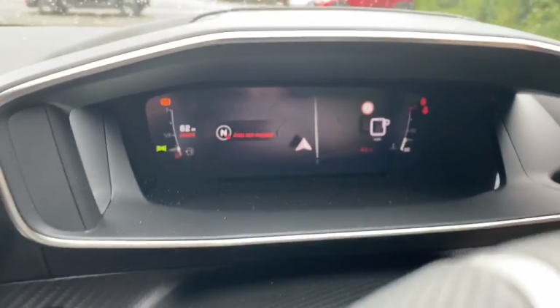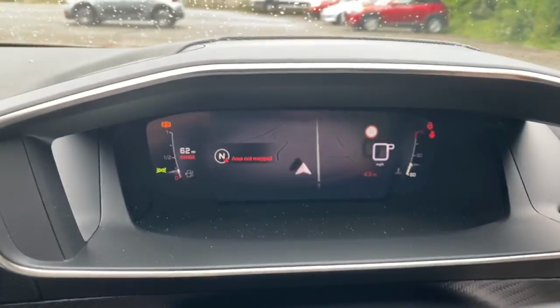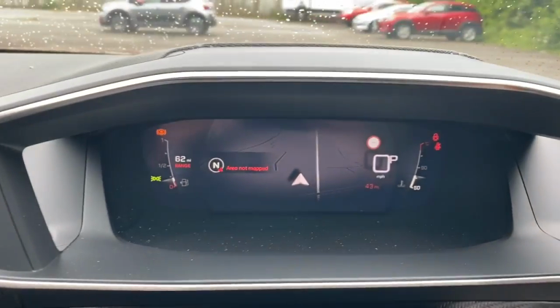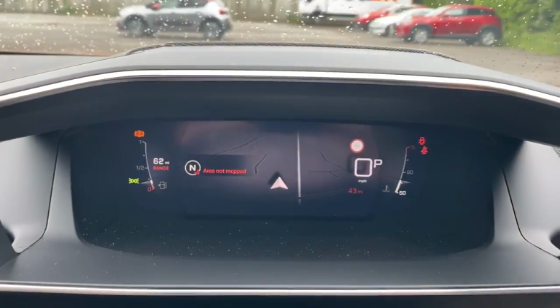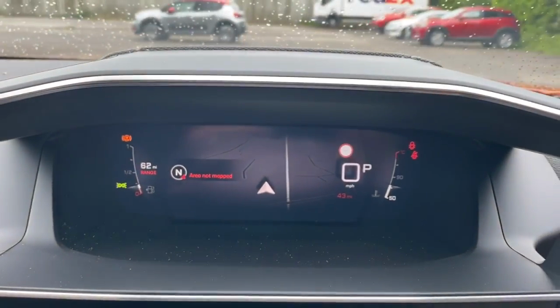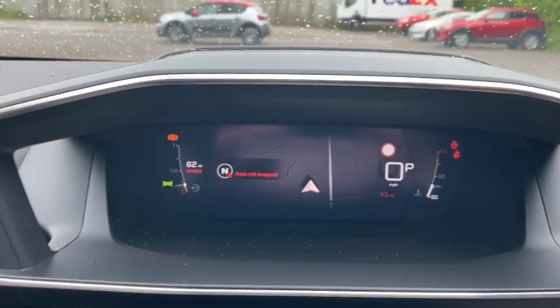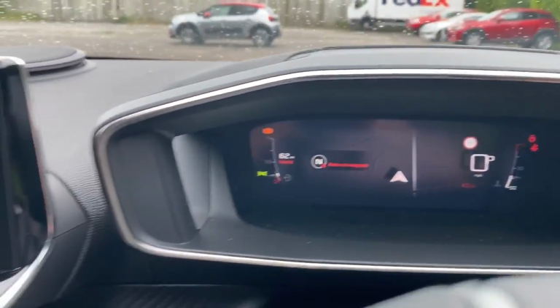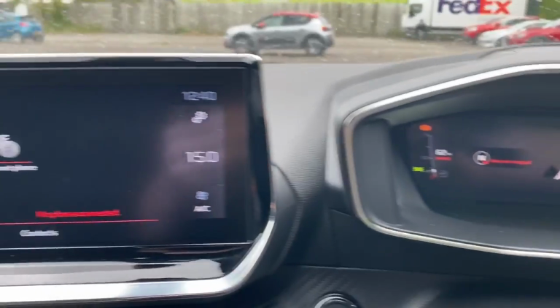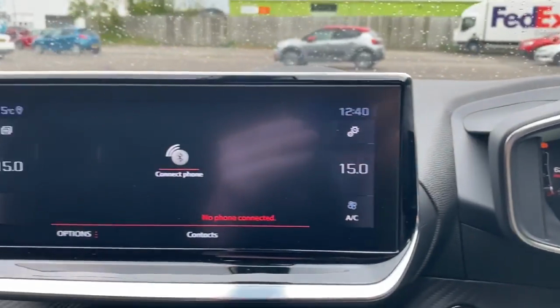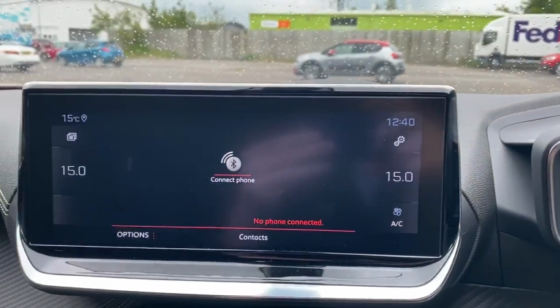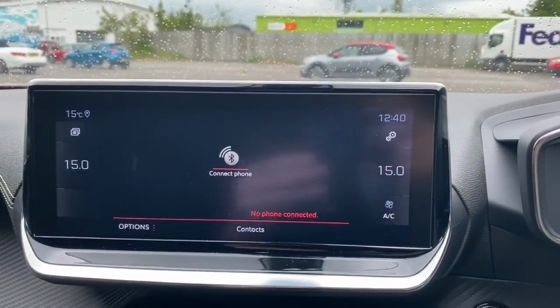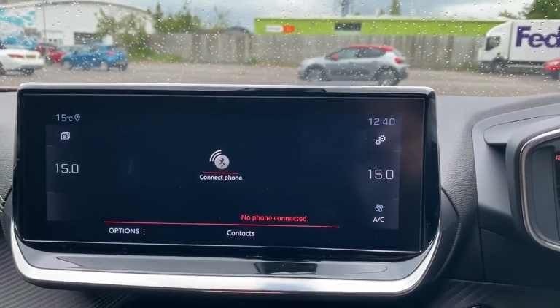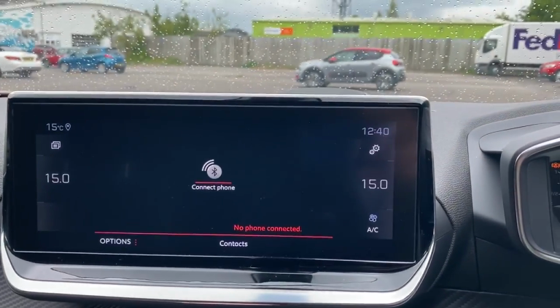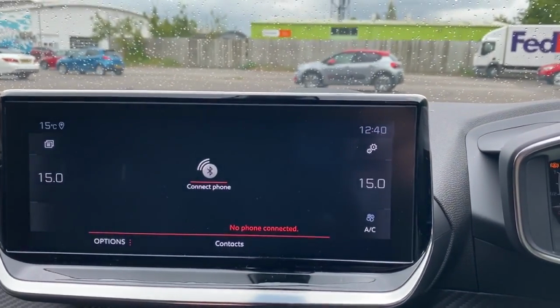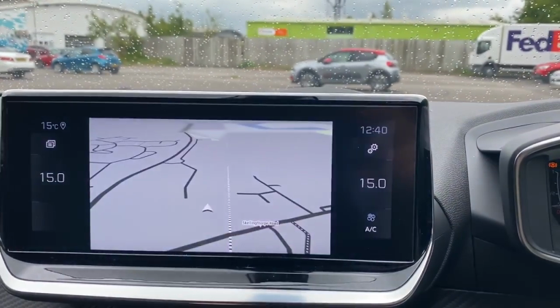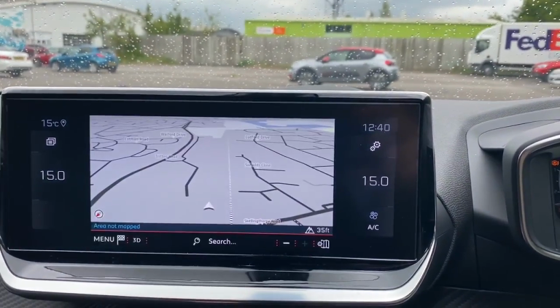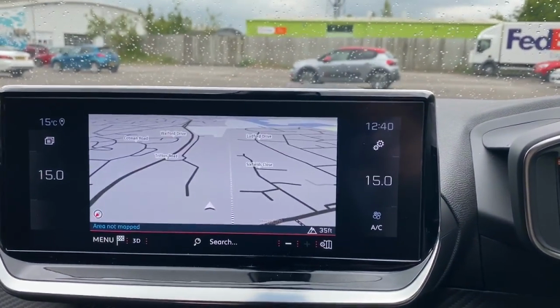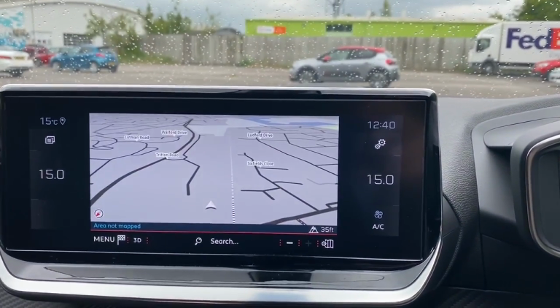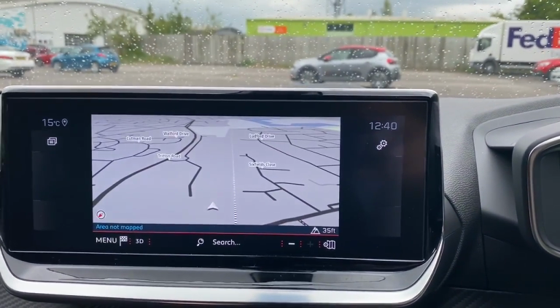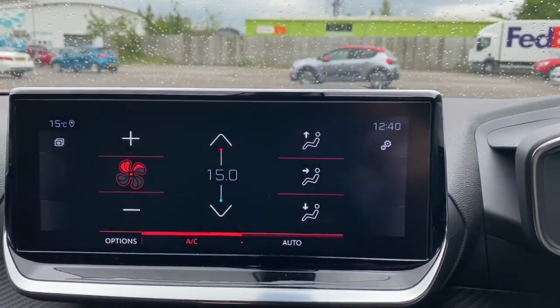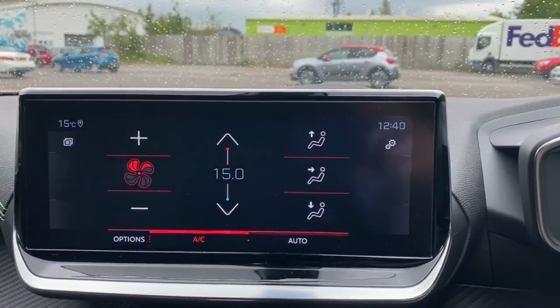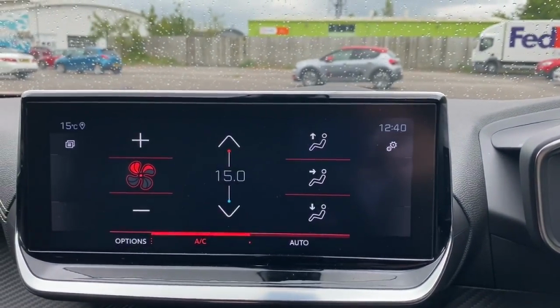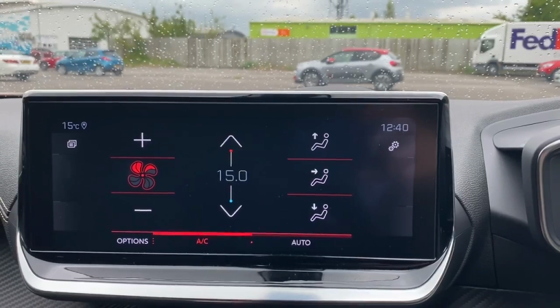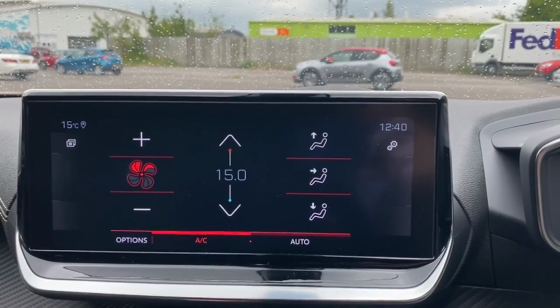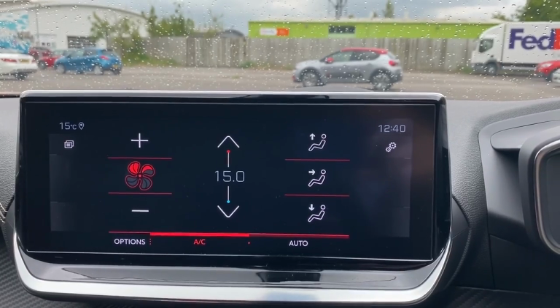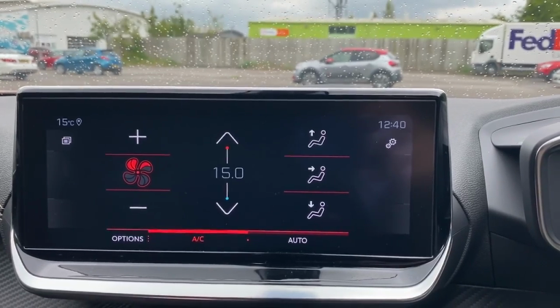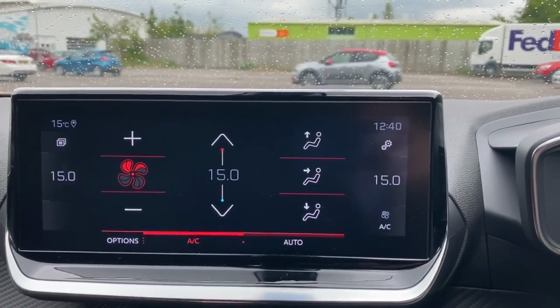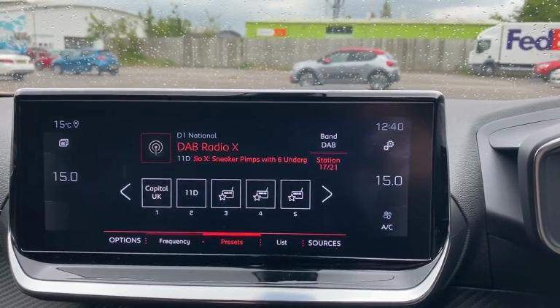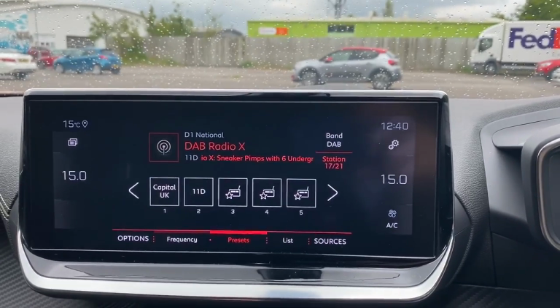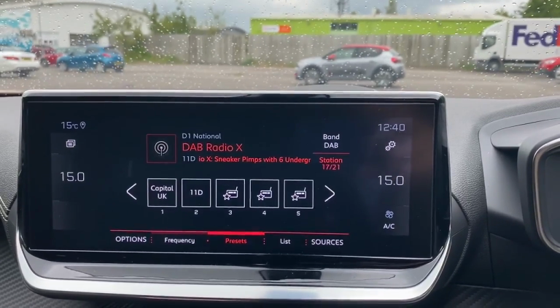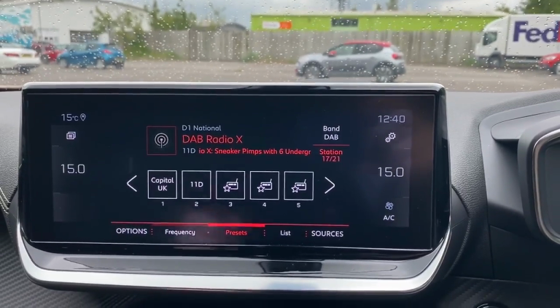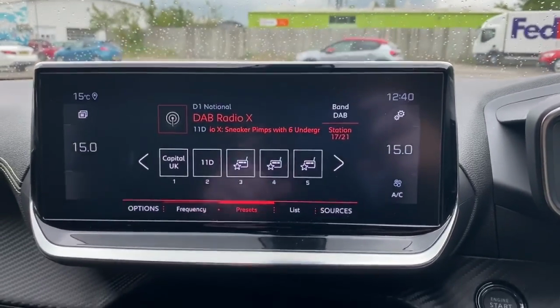There is a 3D cockpit, Bluetooth connectivity for your phone, satellite navigation, air conditioning with climate control, and FM, AM, and DAB radio.